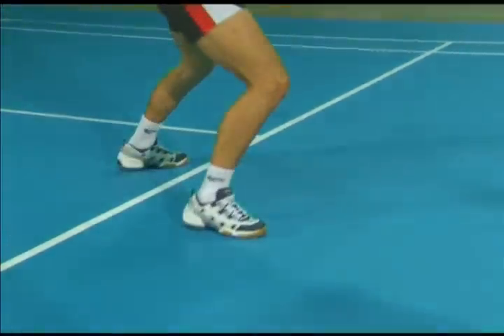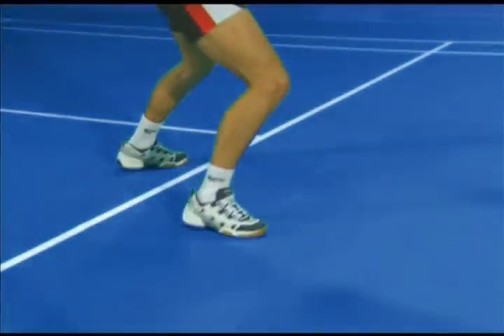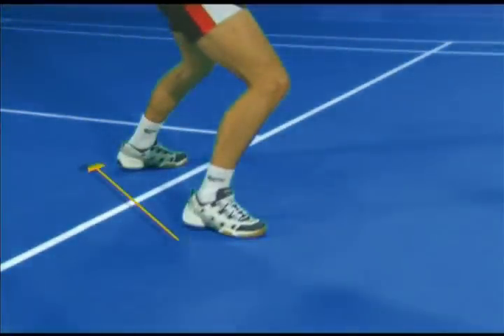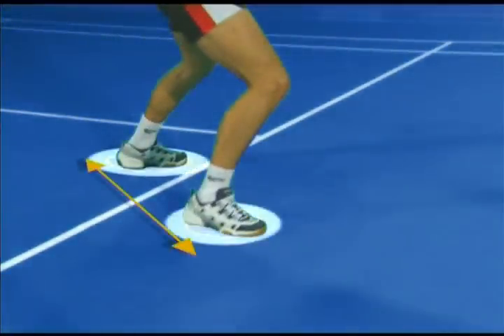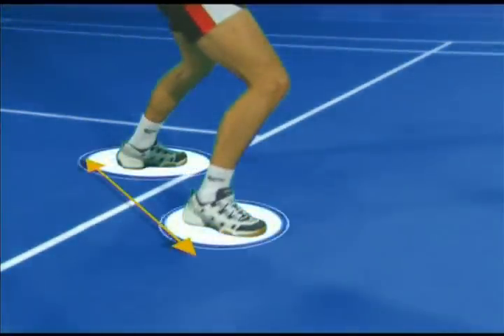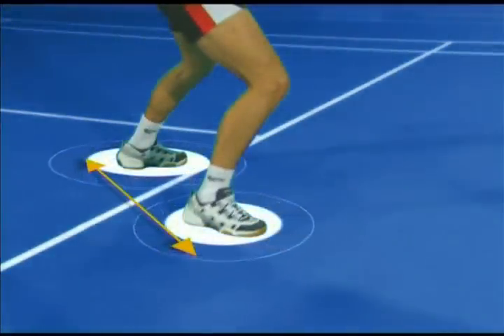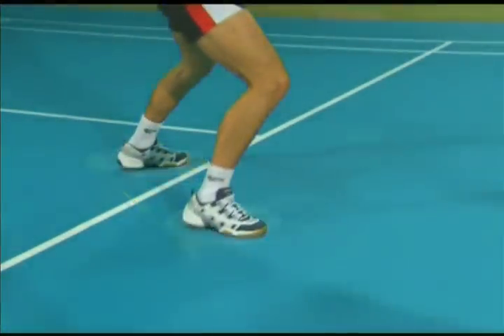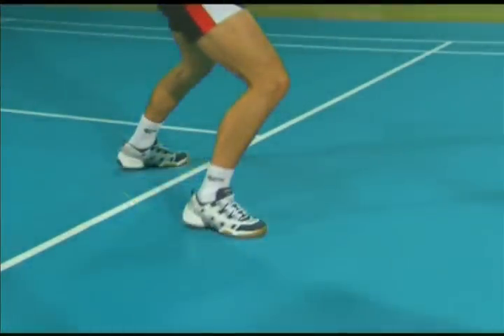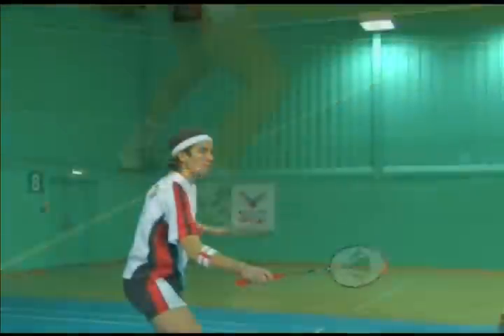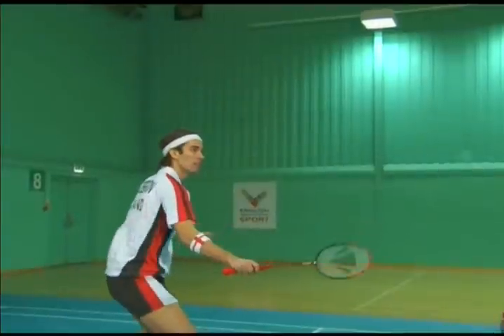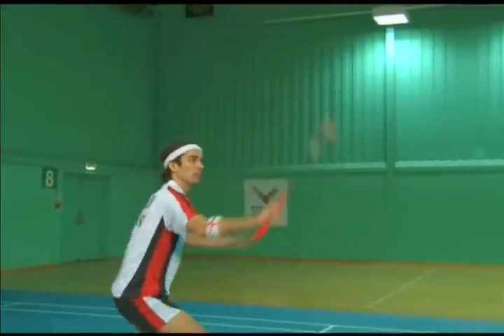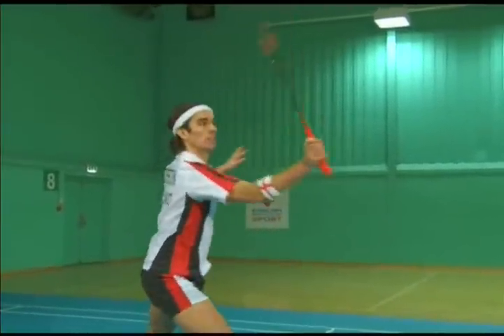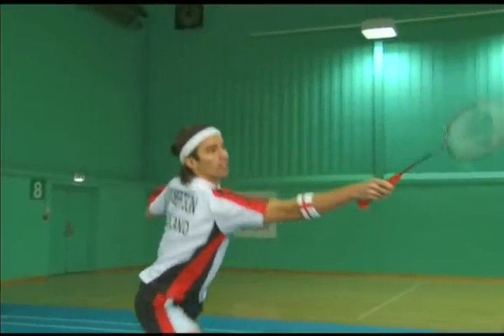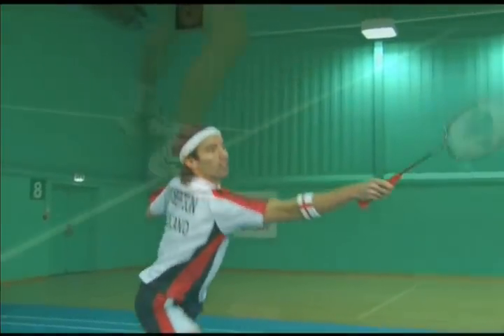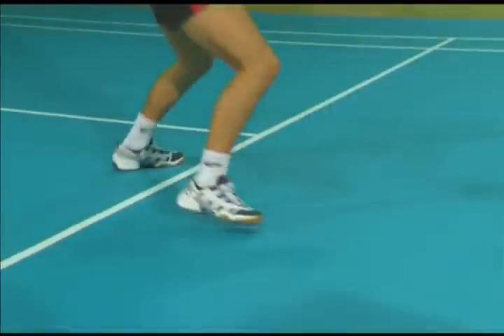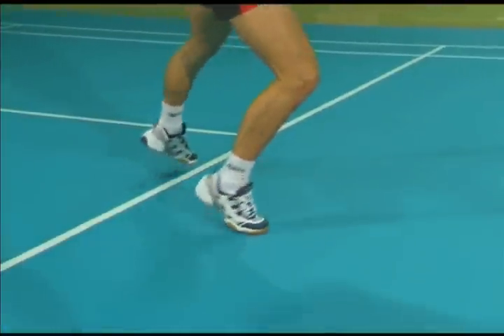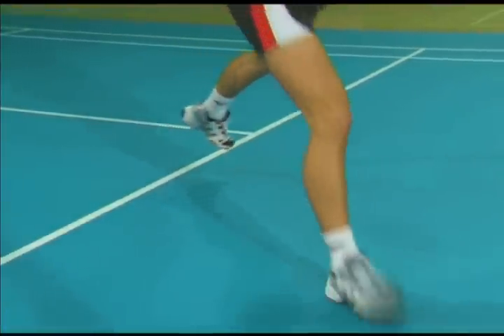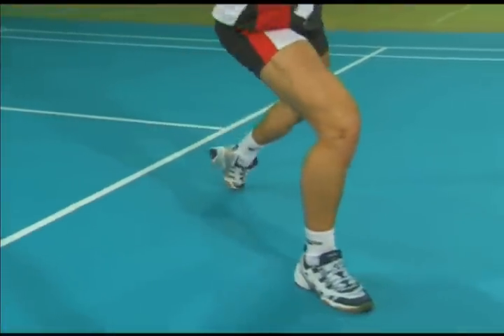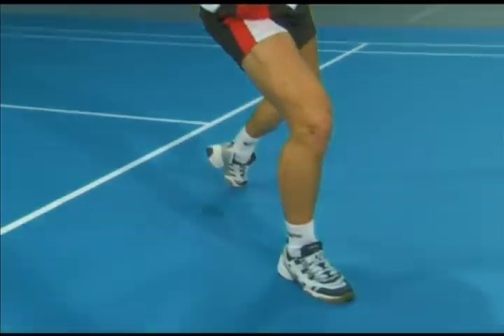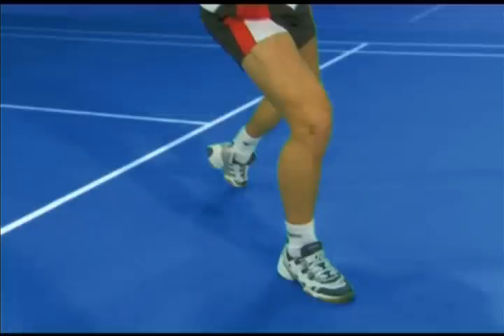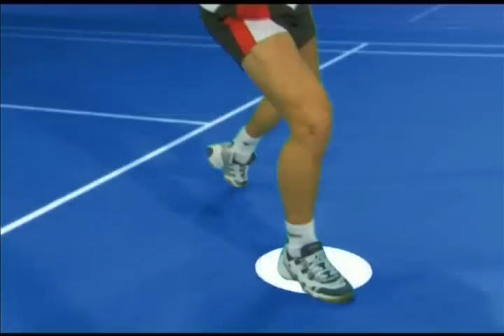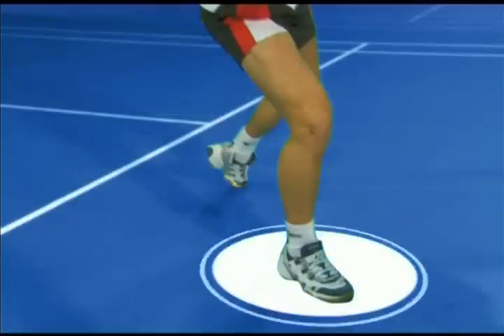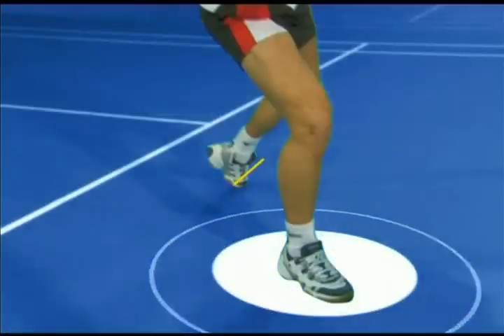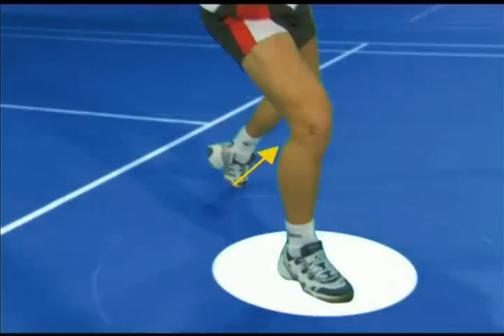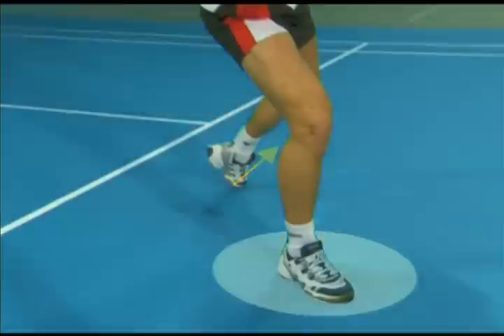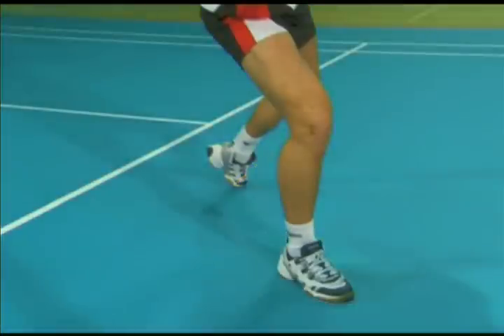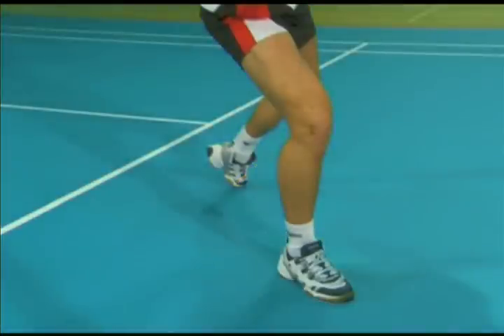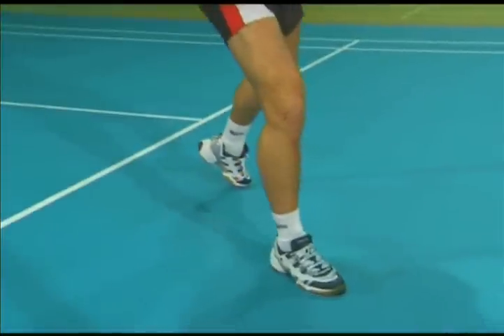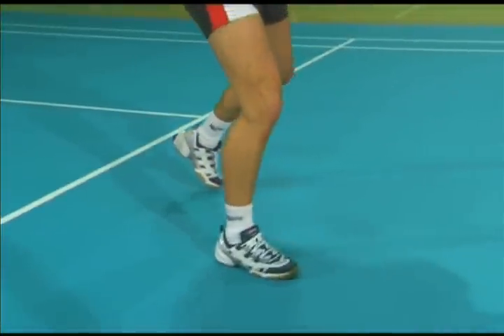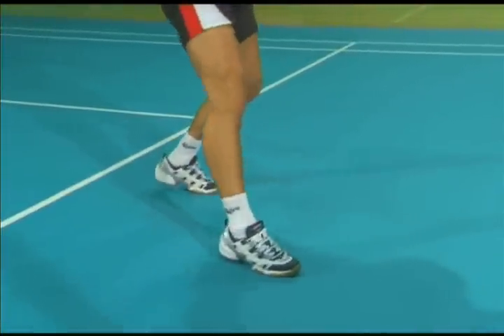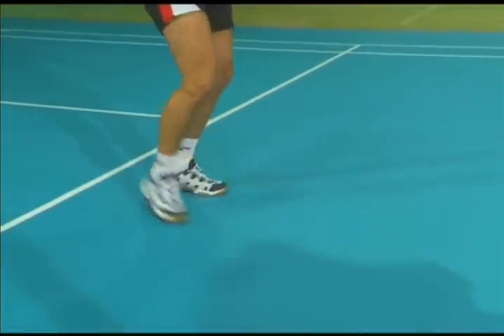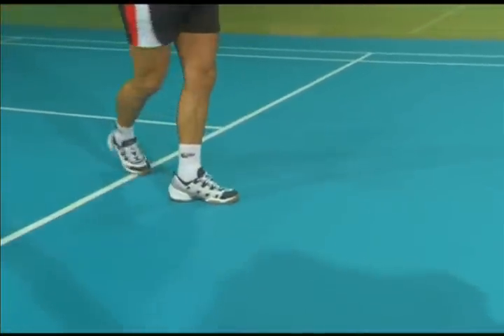Start with a split step, timed to land just after your opponent's hit. Lunge positively, with the racket foot landing with or just after impact. The rear foot is turned out.